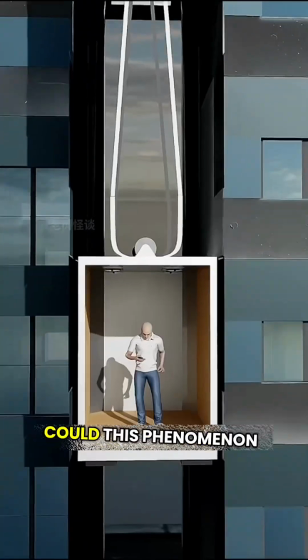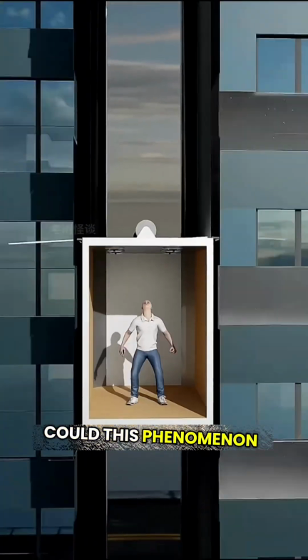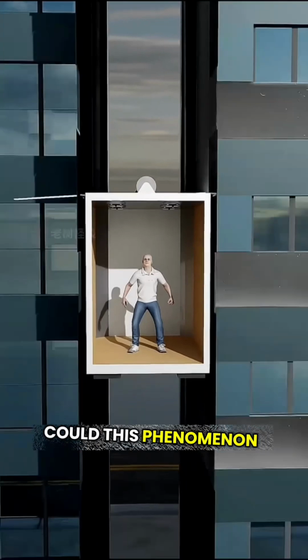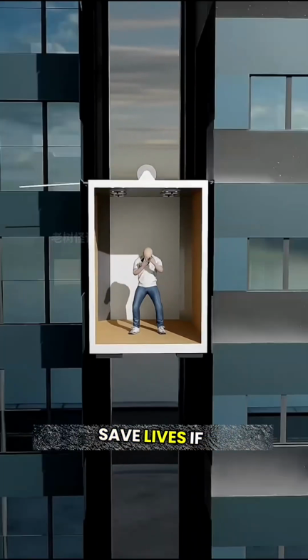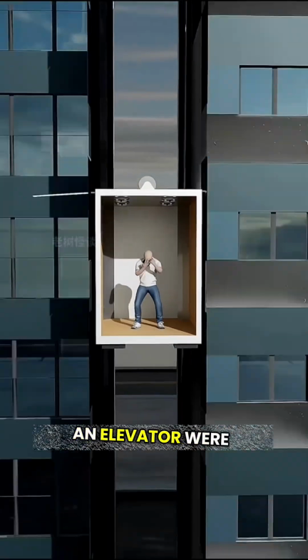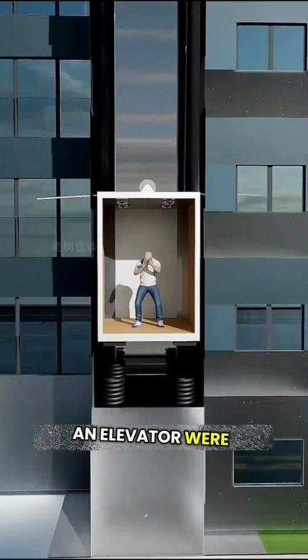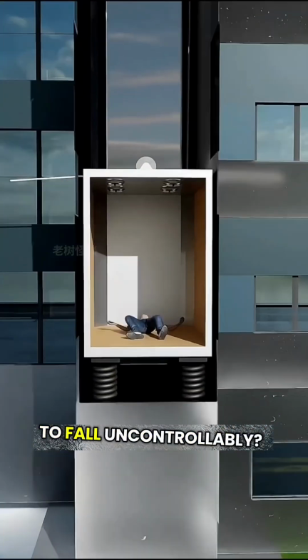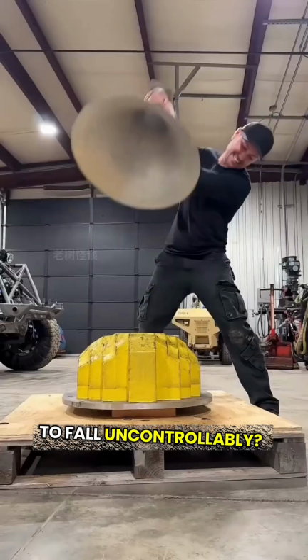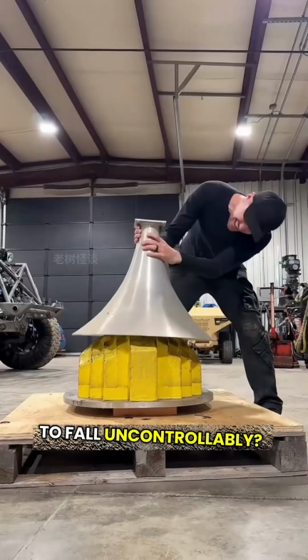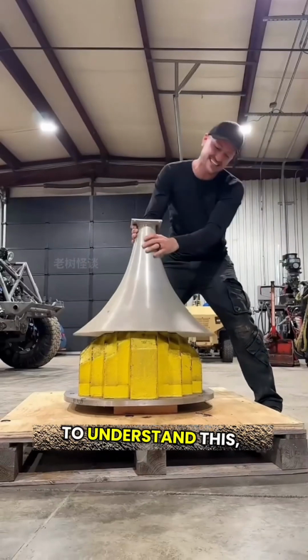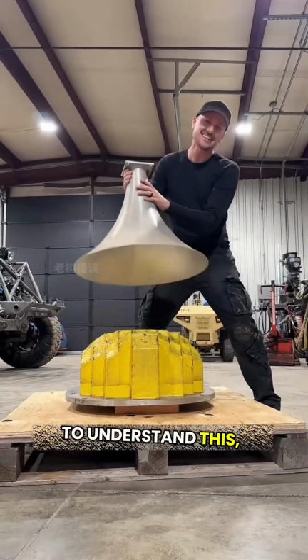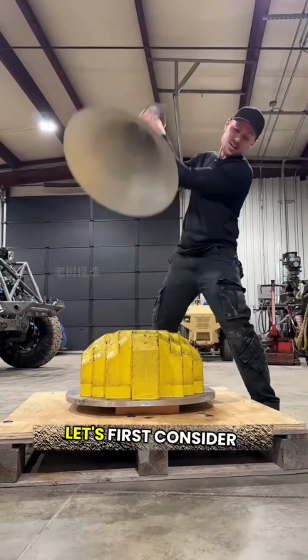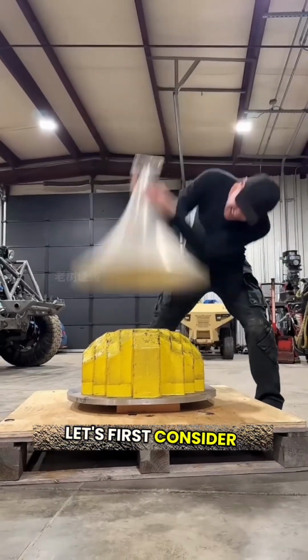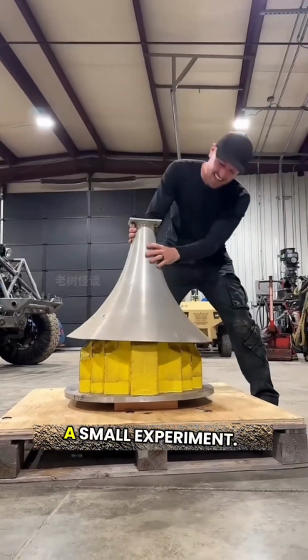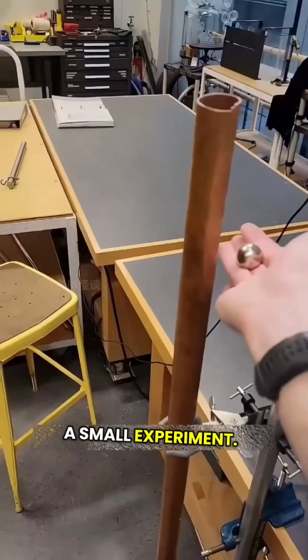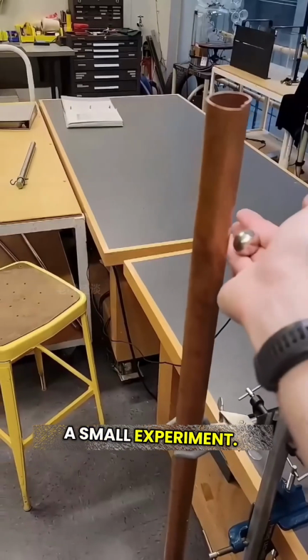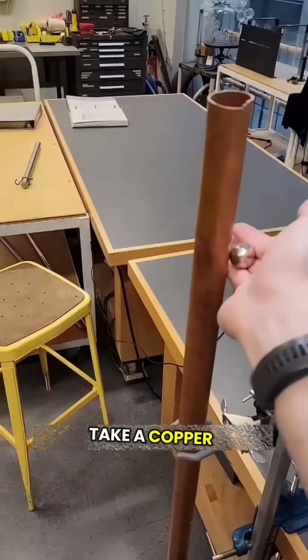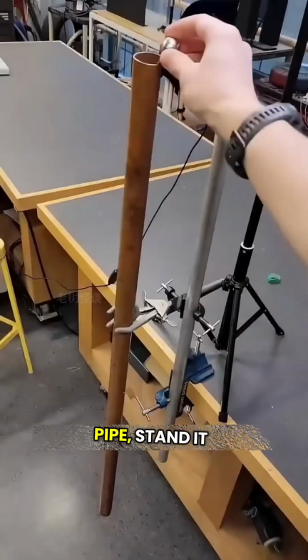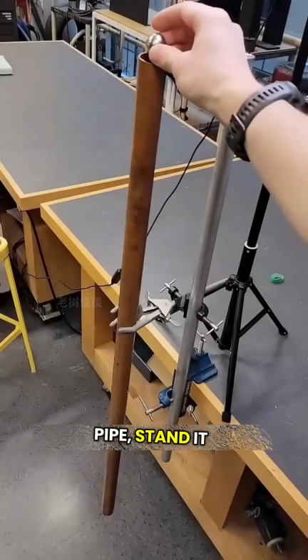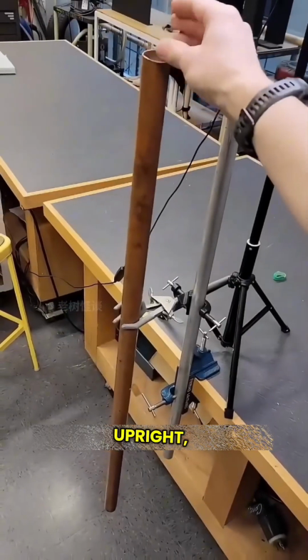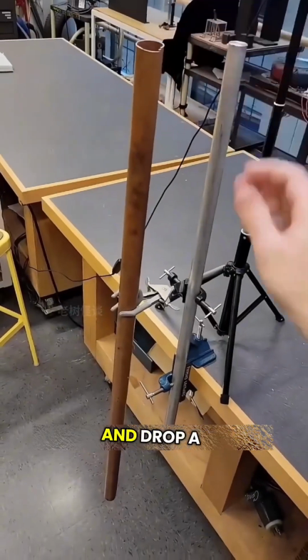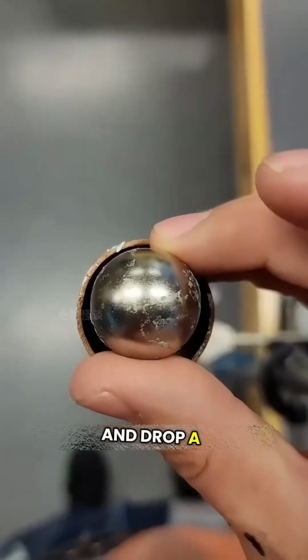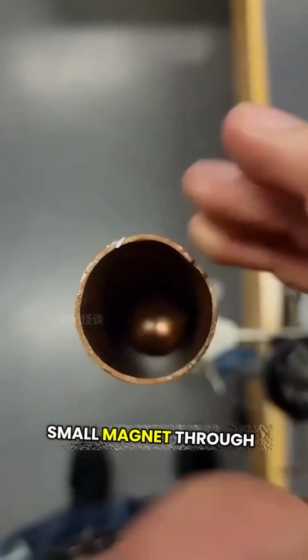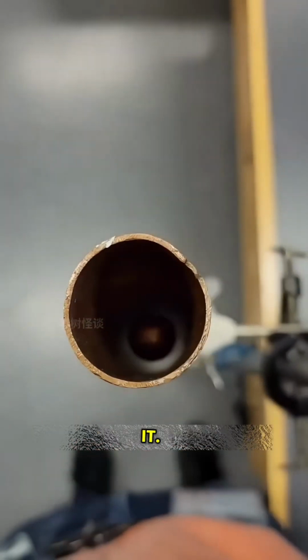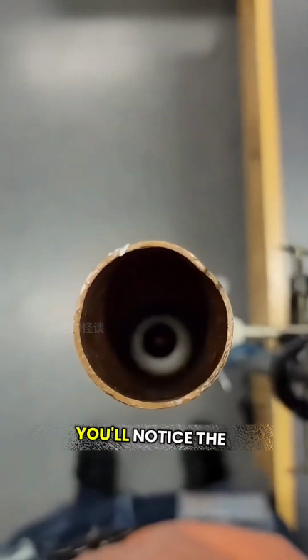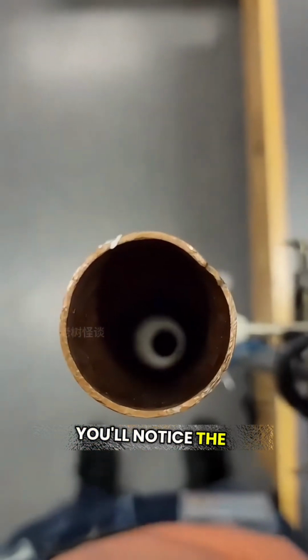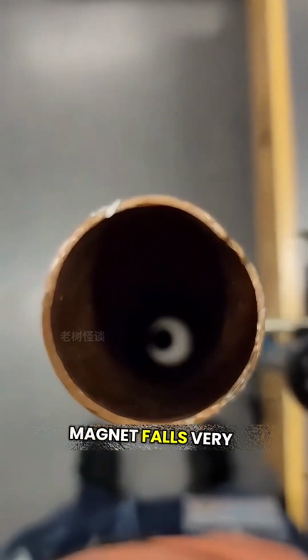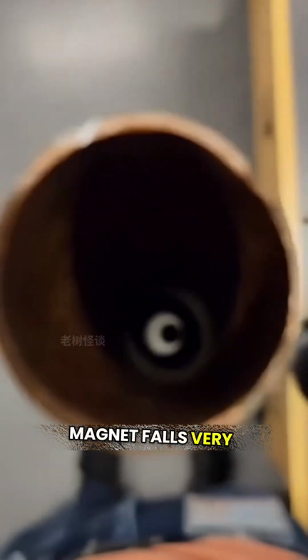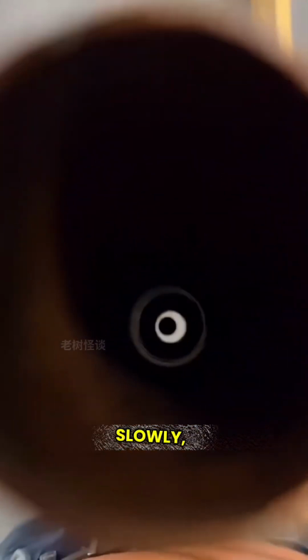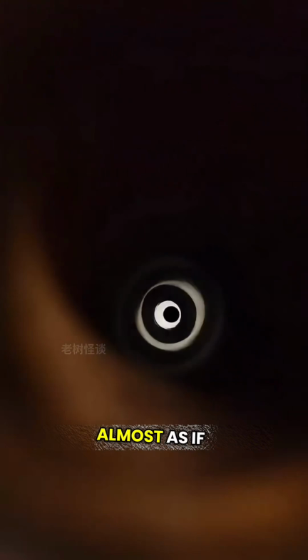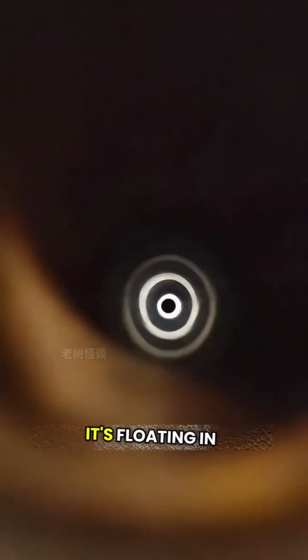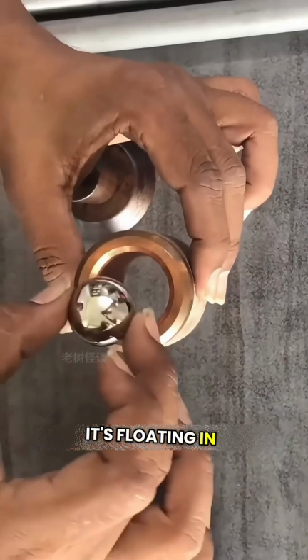Could this phenomenon save lives if an elevator were to fall uncontrollably? To understand this, let's first consider a small experiment. Take a copper pipe, stand it upright, and drop a small magnet through it. You'll notice the magnet falls very slowly, almost as if it's floating in the air.